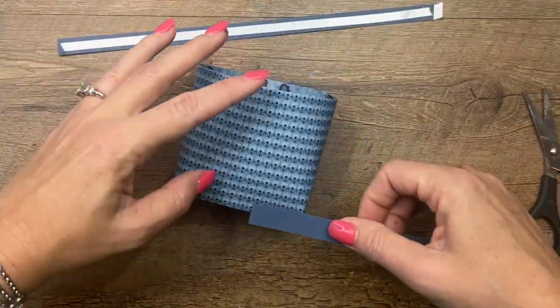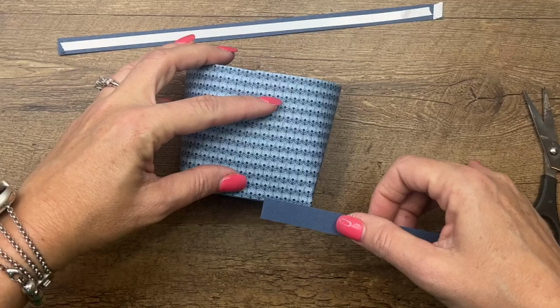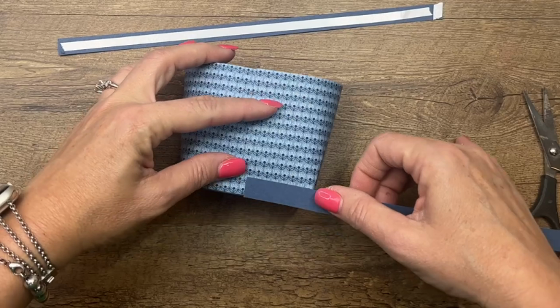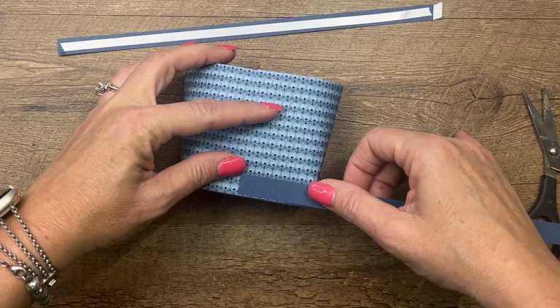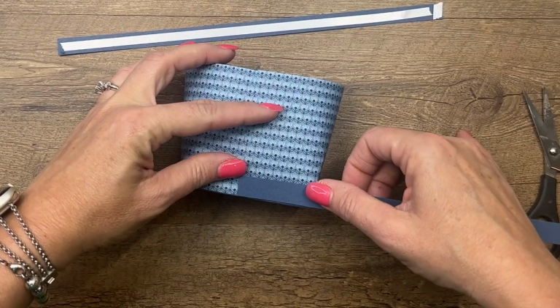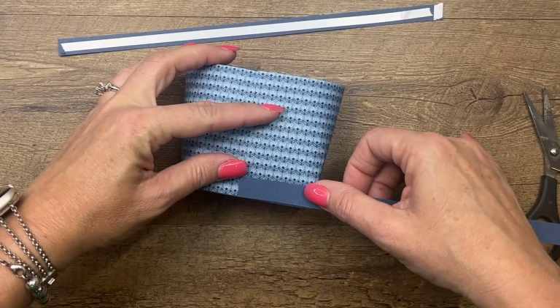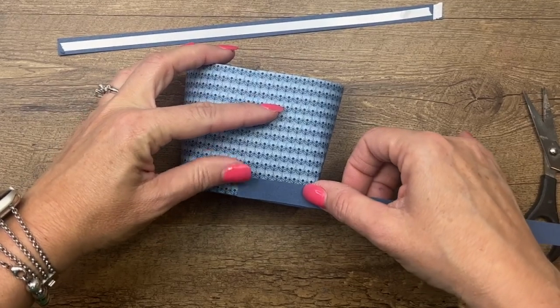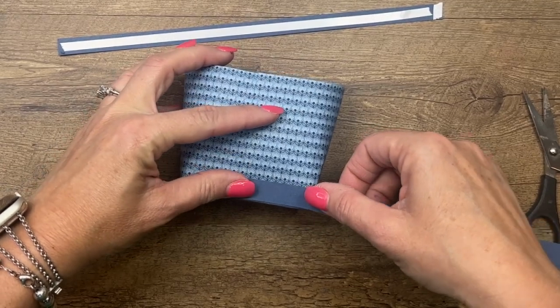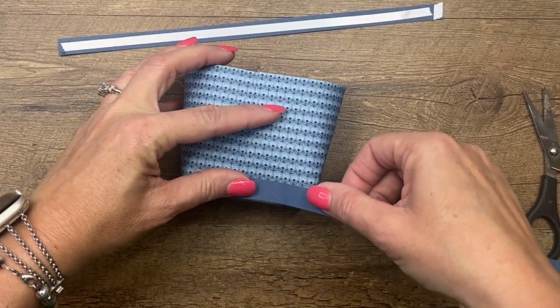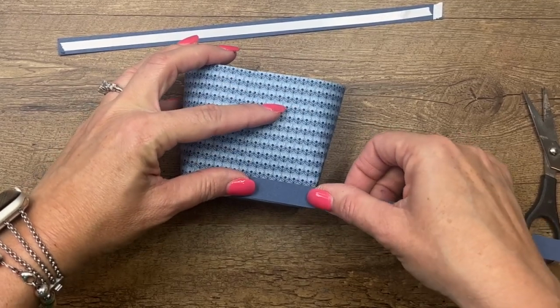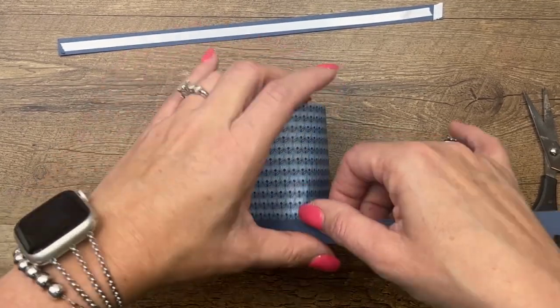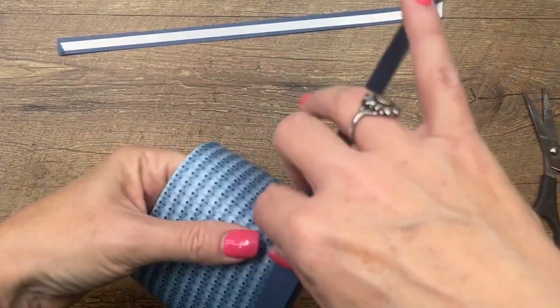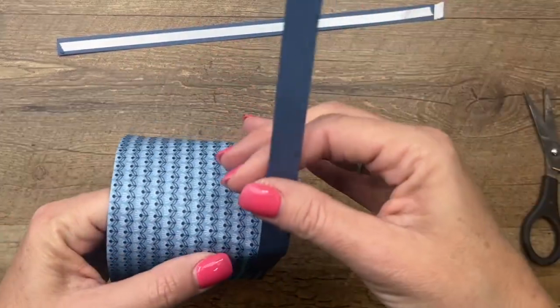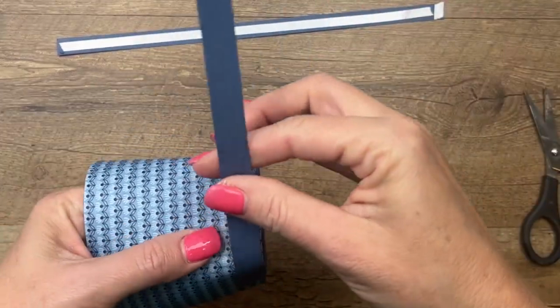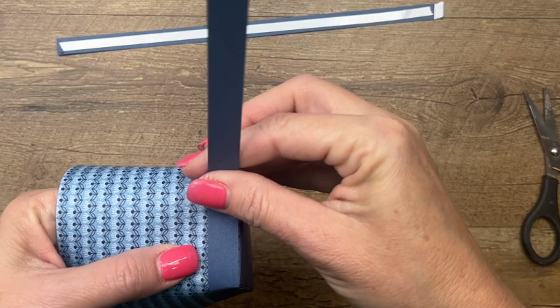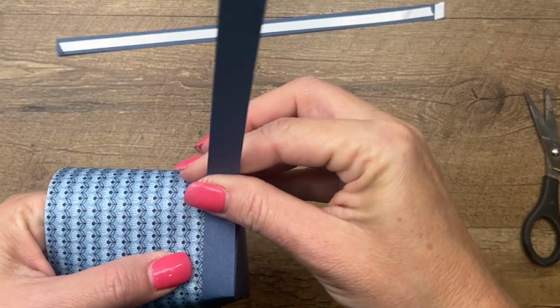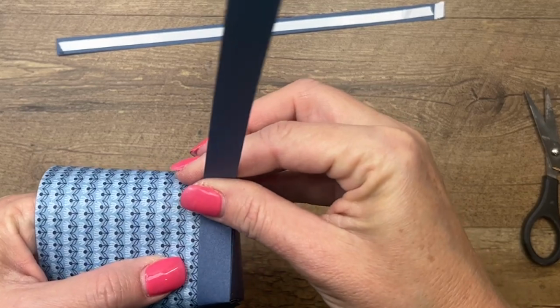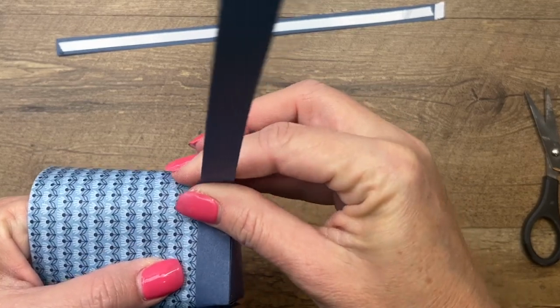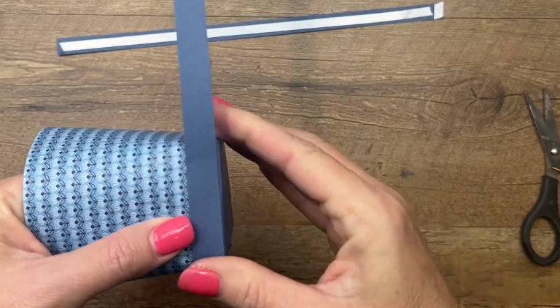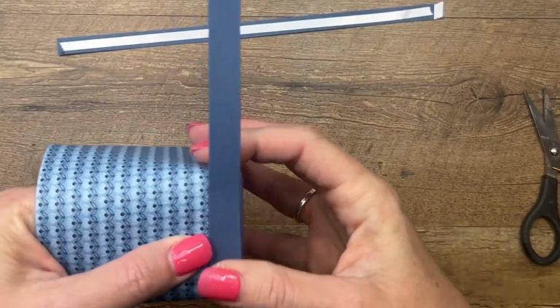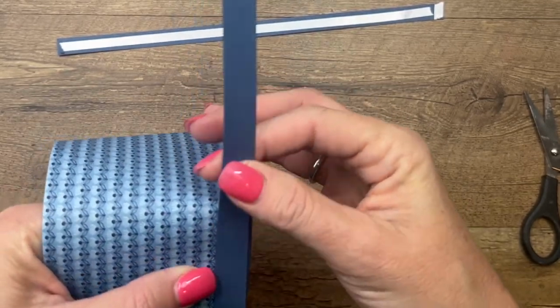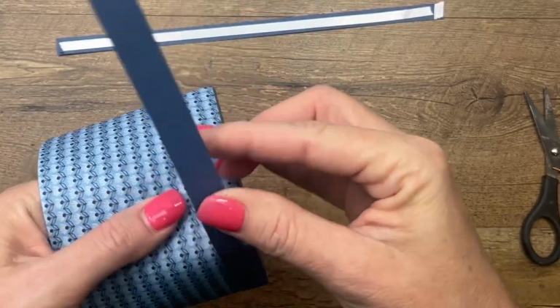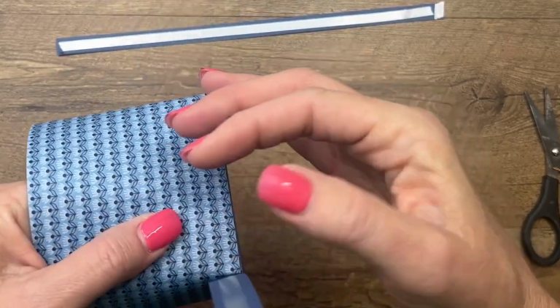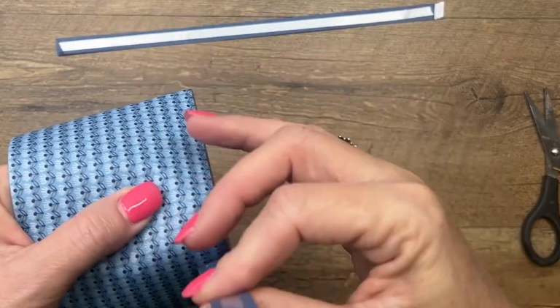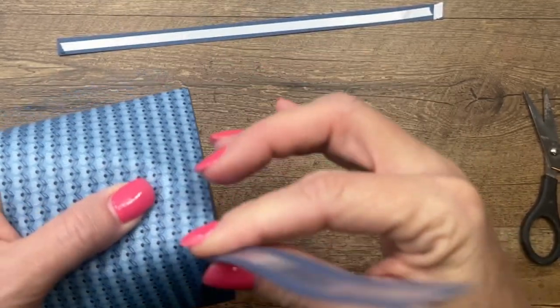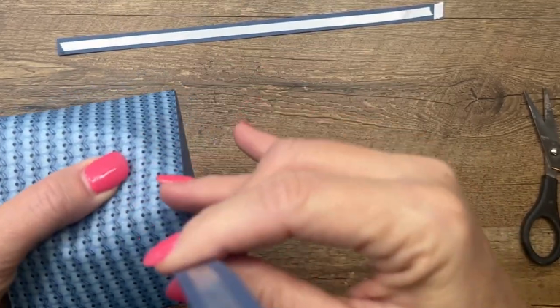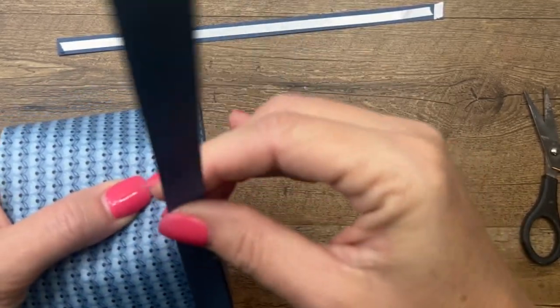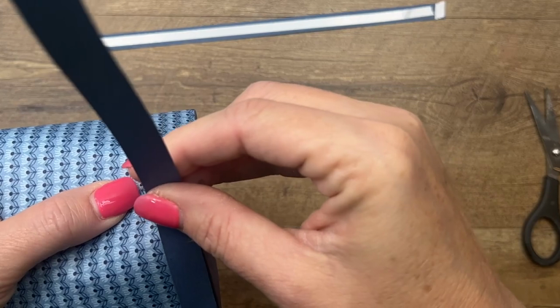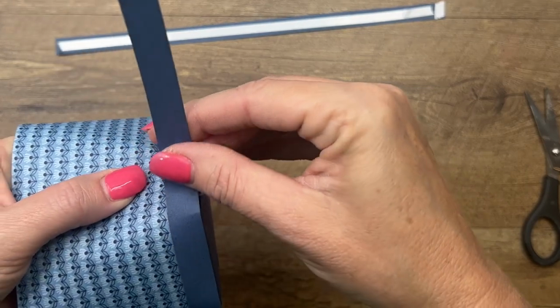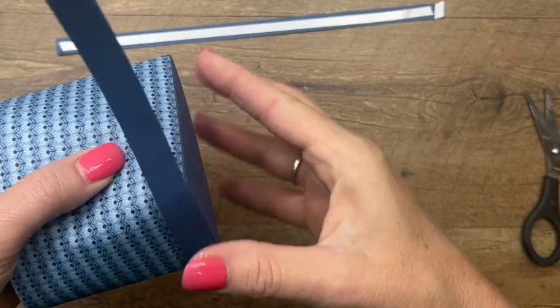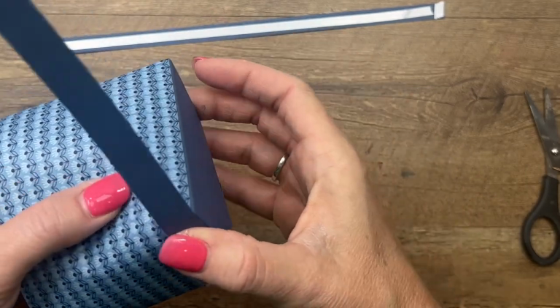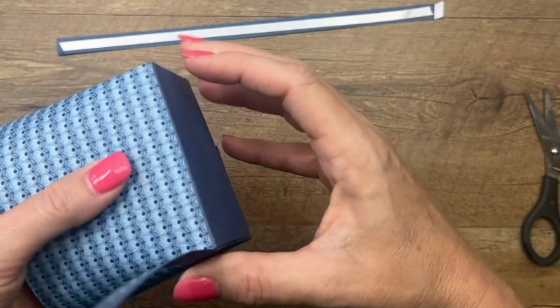Once you have that wrapped, remember we put adhesive here, so now just adhere it and run your finger to make sure everything is stuck down really well — easy peasy. Now these pieces are our trim on our little beach bag. Start them exactly where you started the other paper, and they will meet up in the exact same place because they're the same size. Carefully go around that edge.